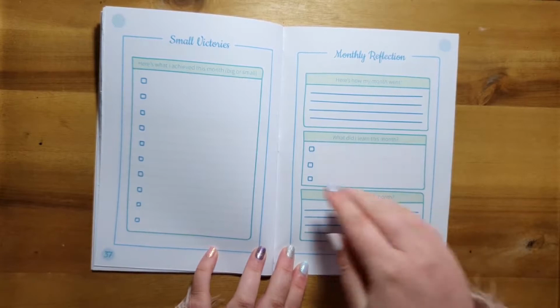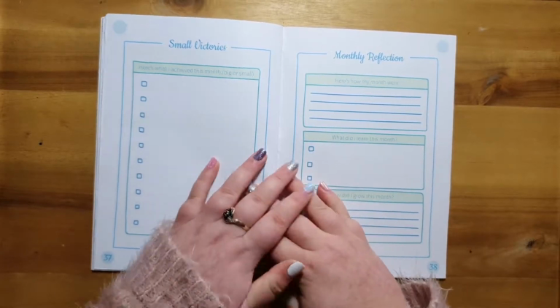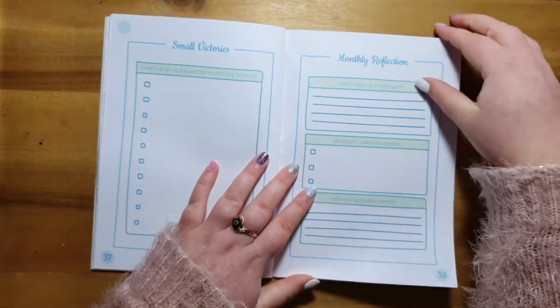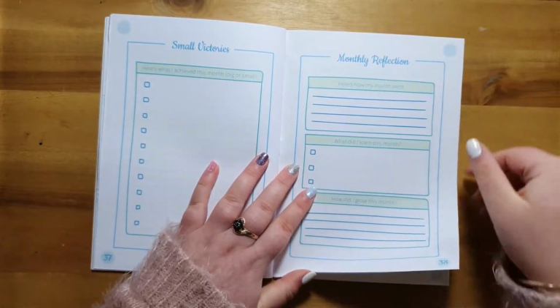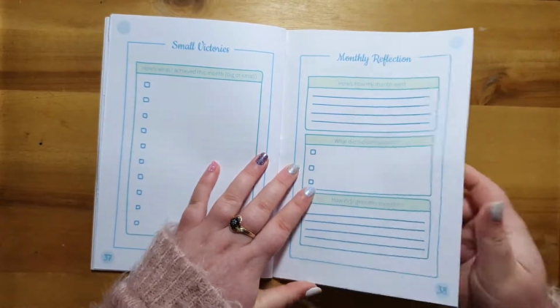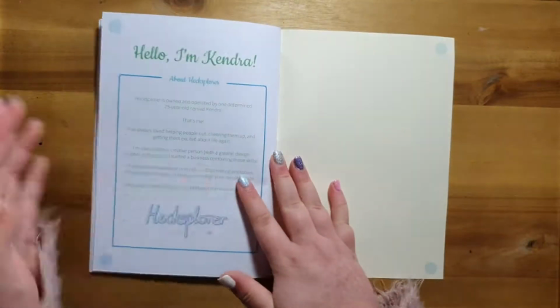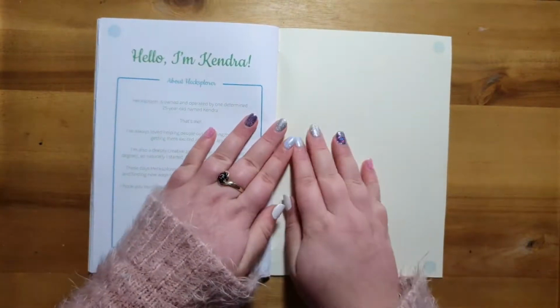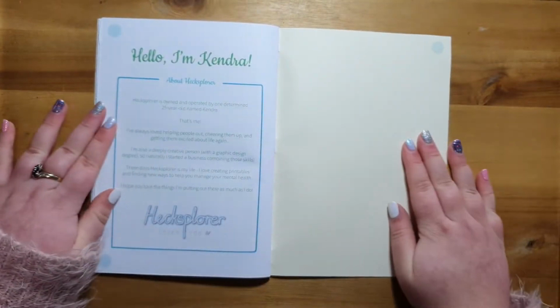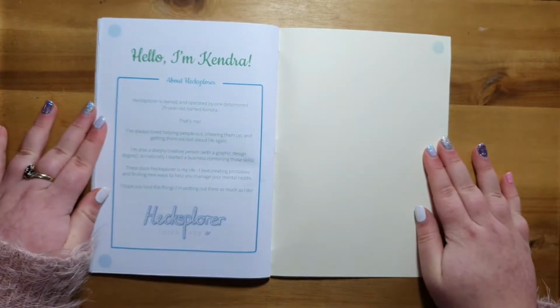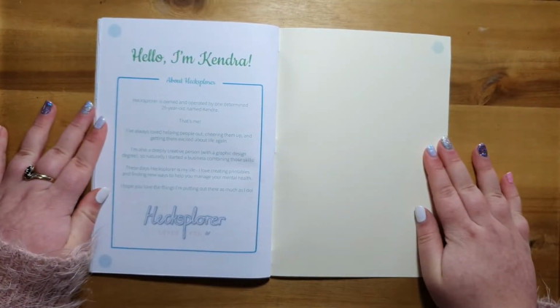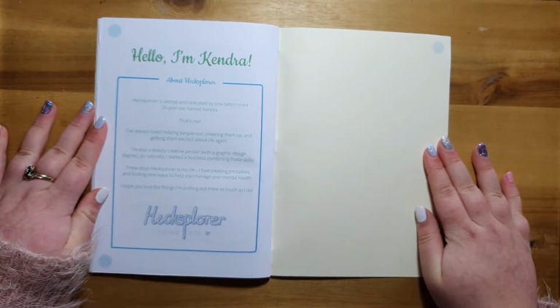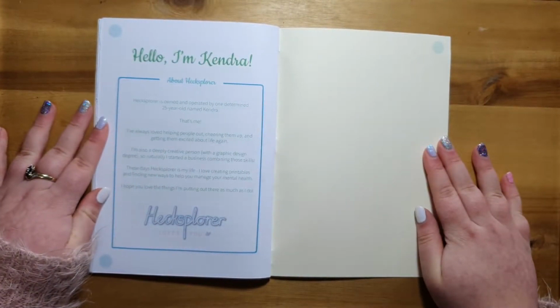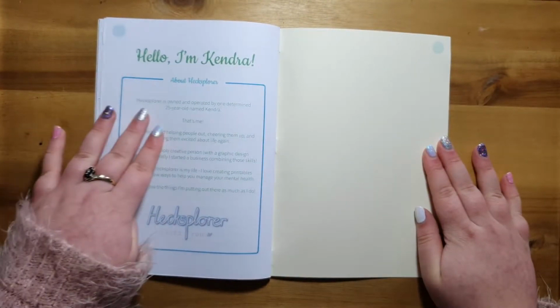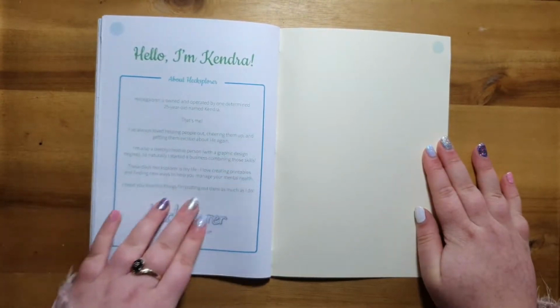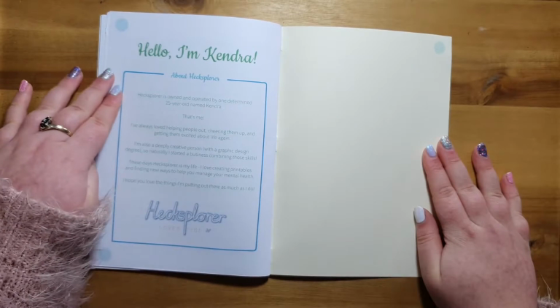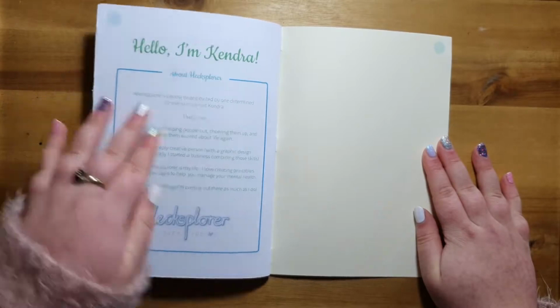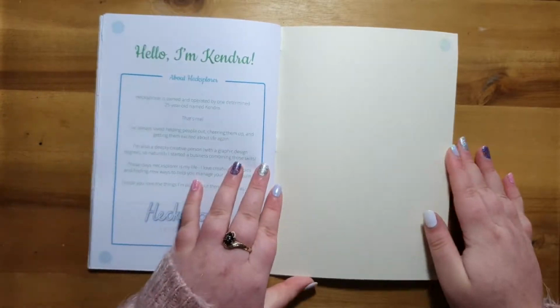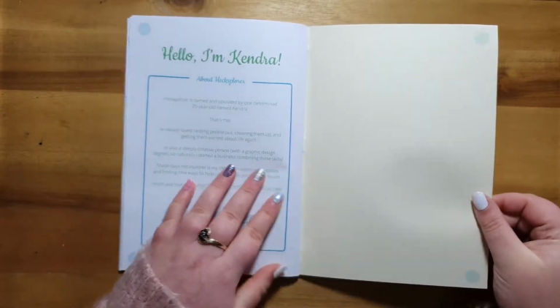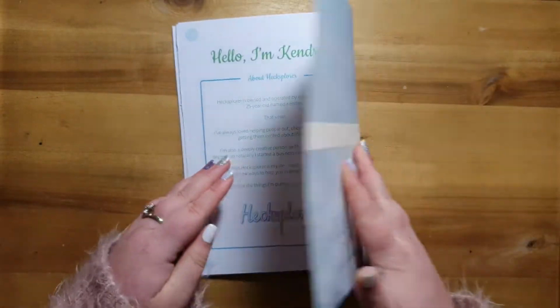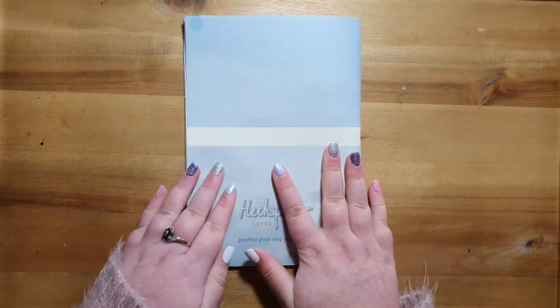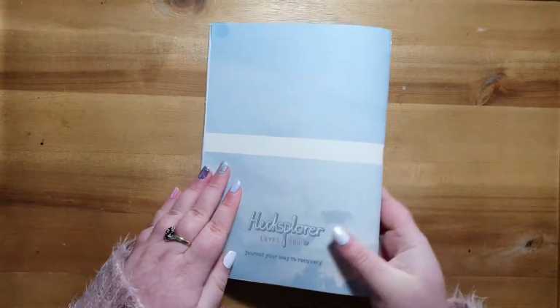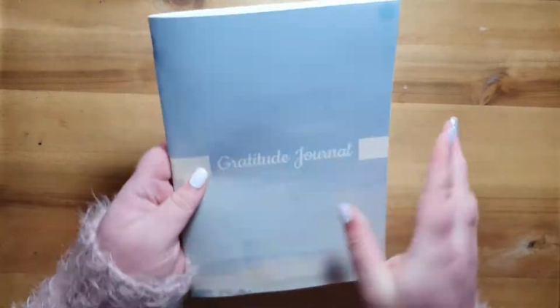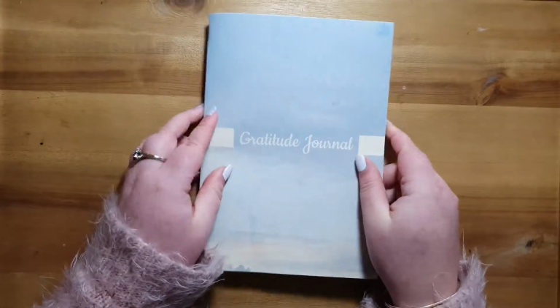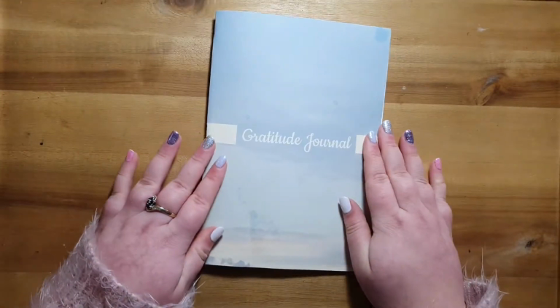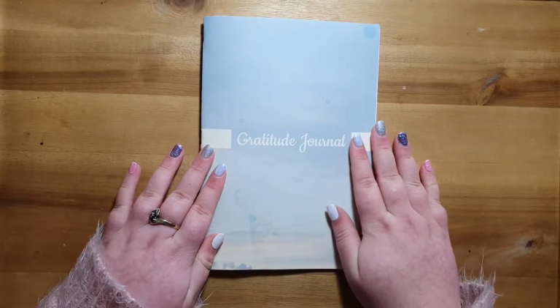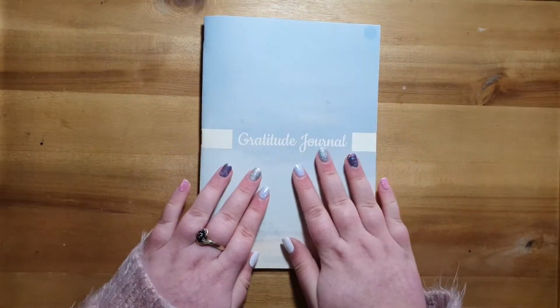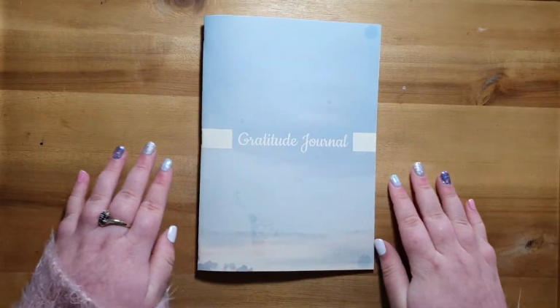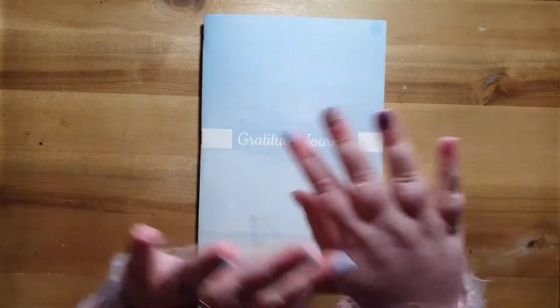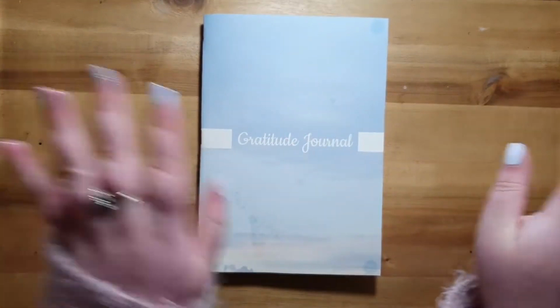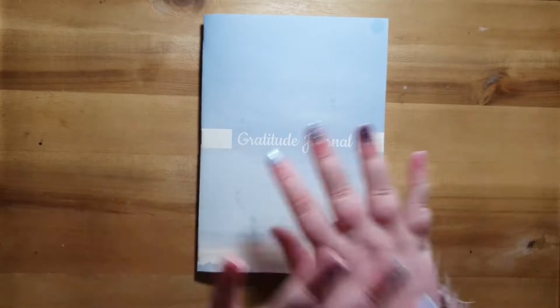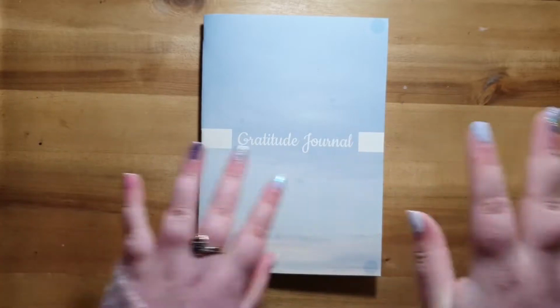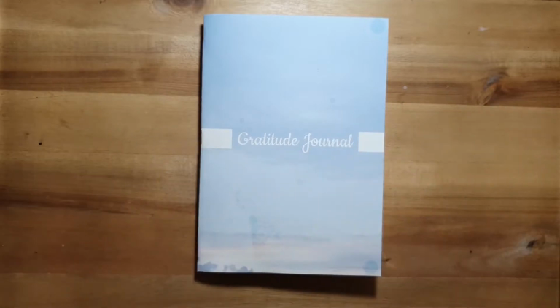And finally at the back we've got a little about me section, because why not? I can't wait for you to try my gratitude journal. Check it out at Hexplorer.com.